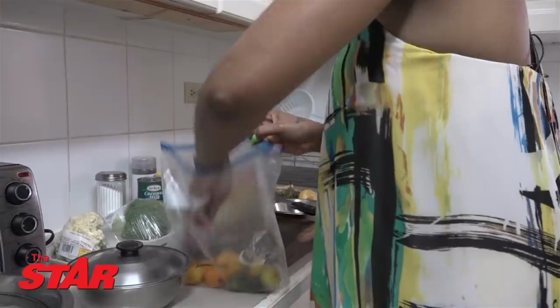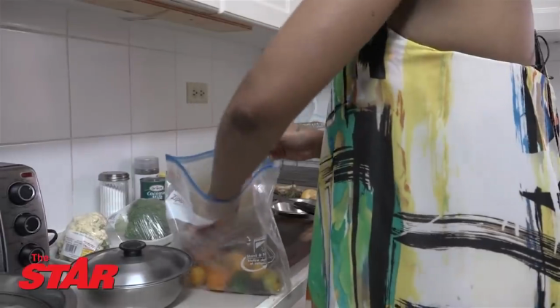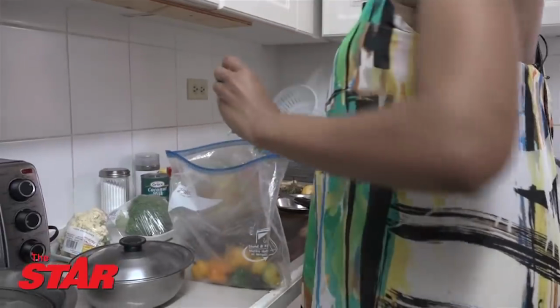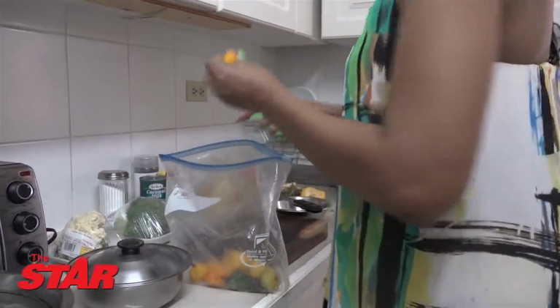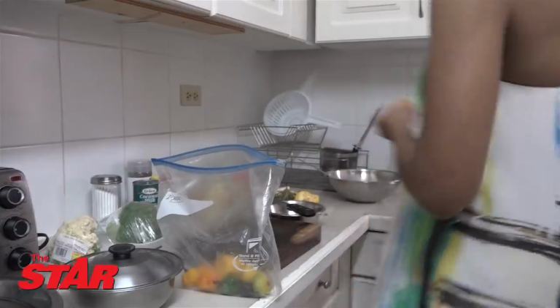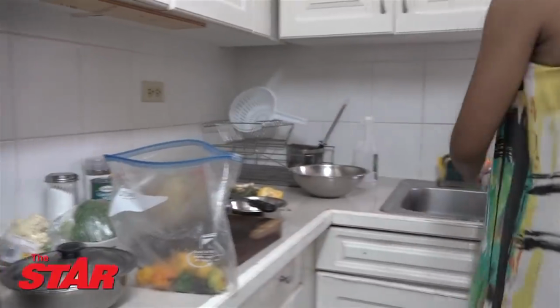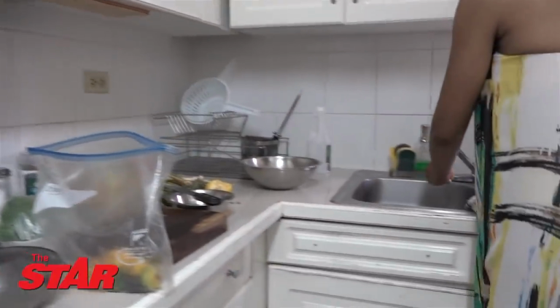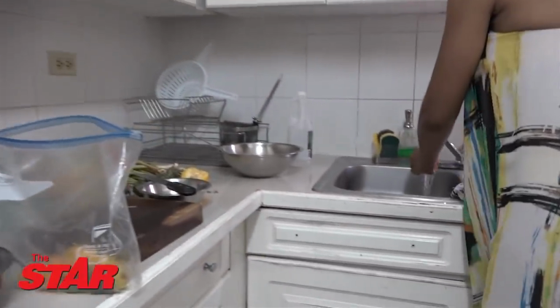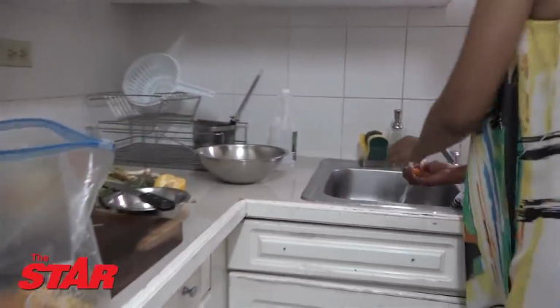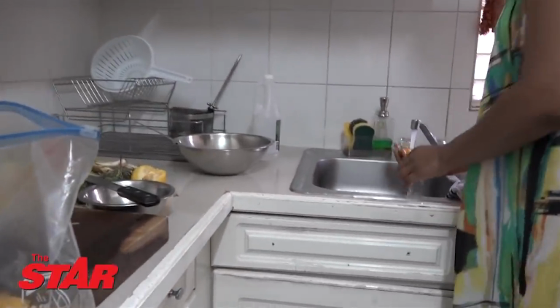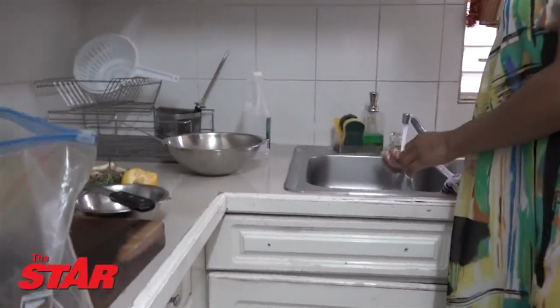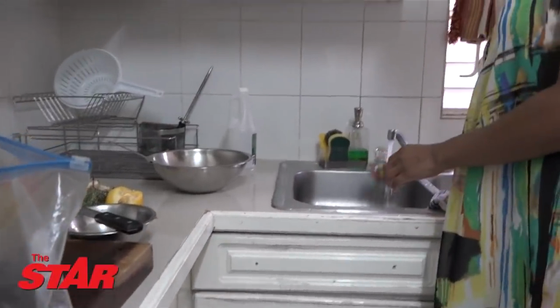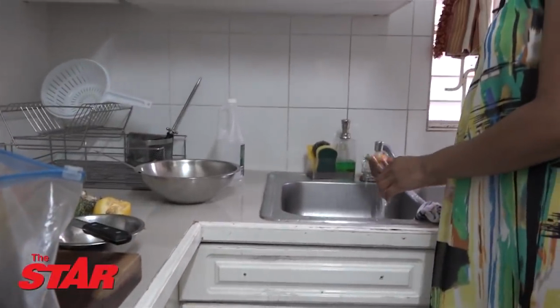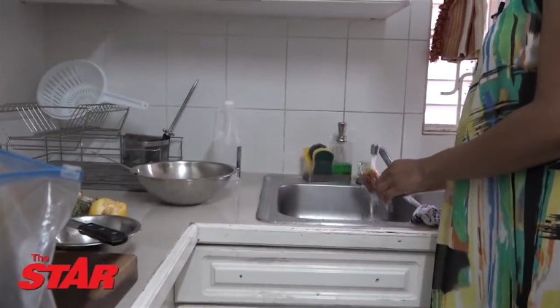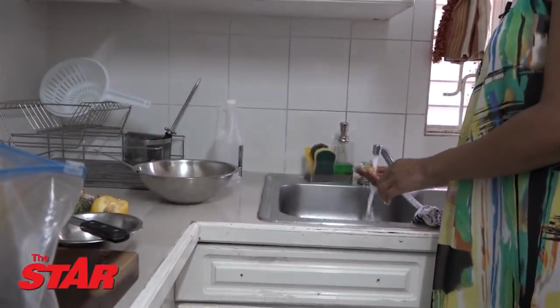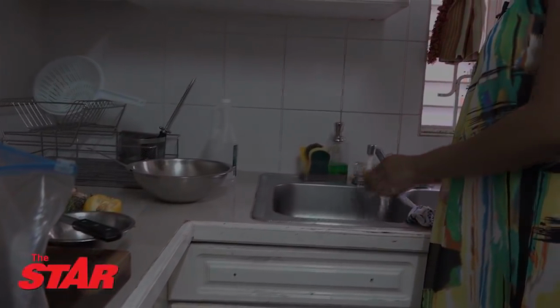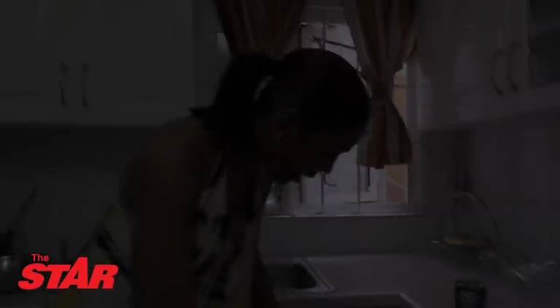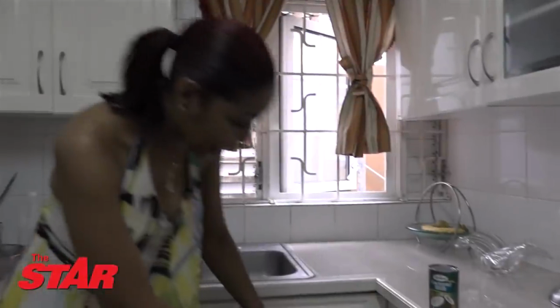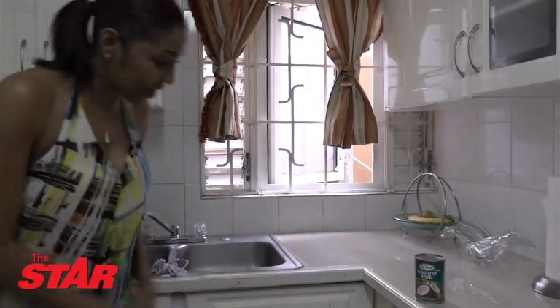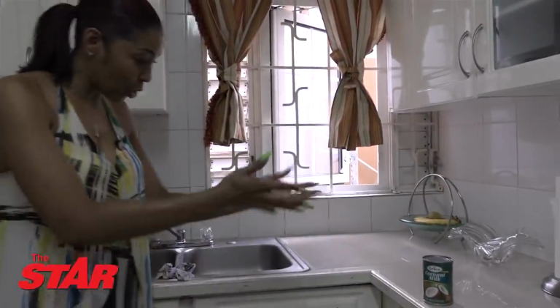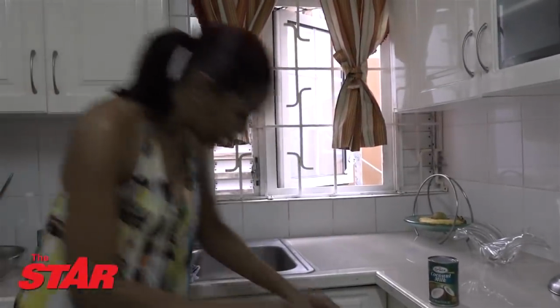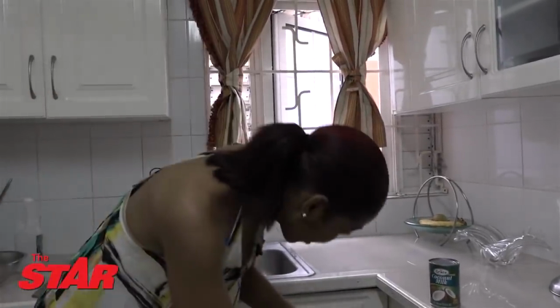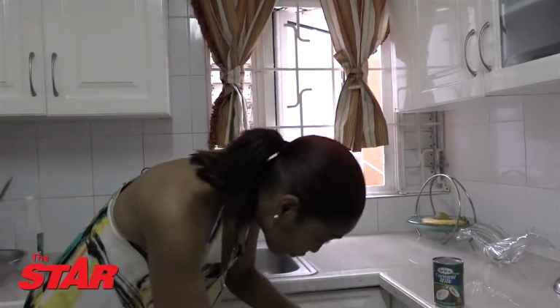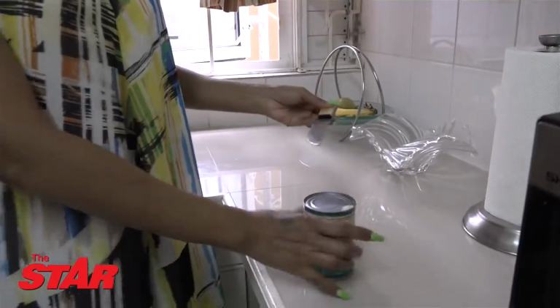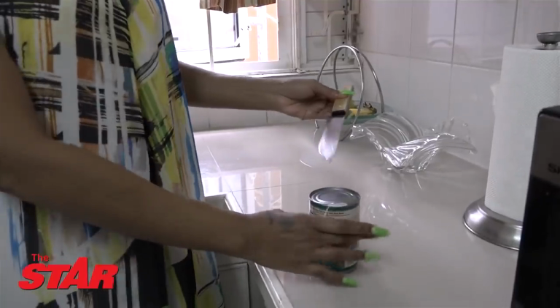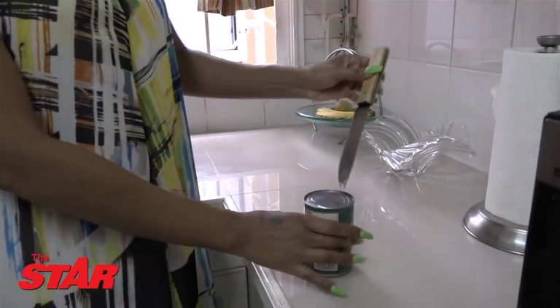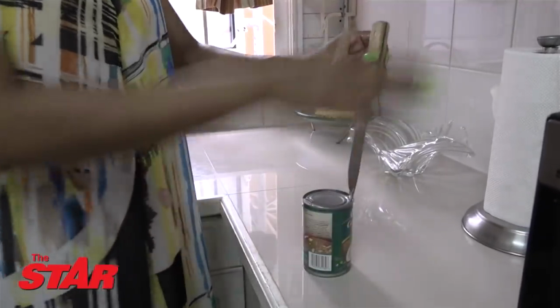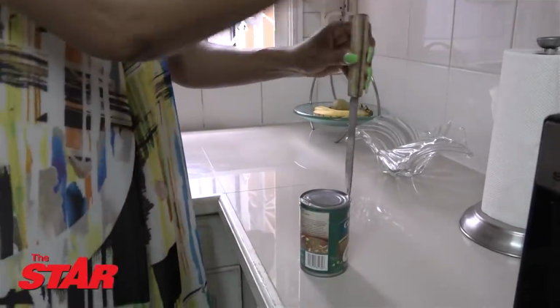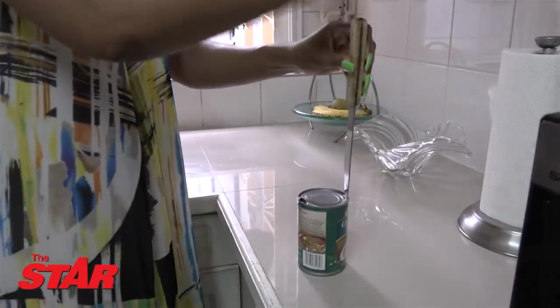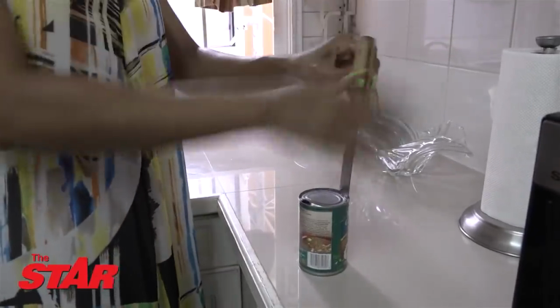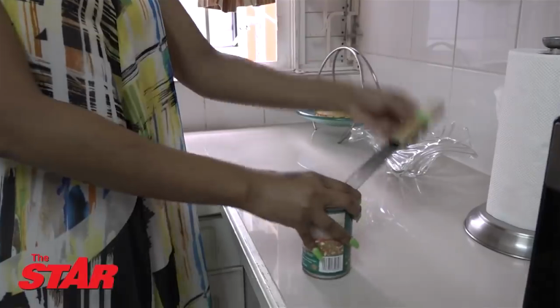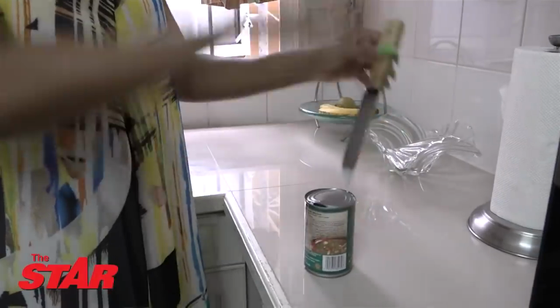I cut my tripe — I keep them in the freezer because they last longer. We can't find it... you can't open it, so here I go. This is a good nice piece.